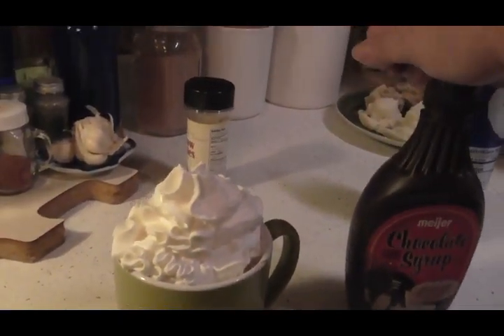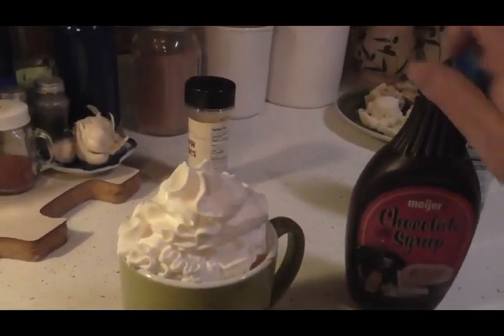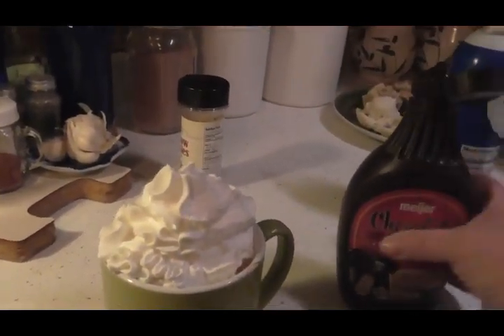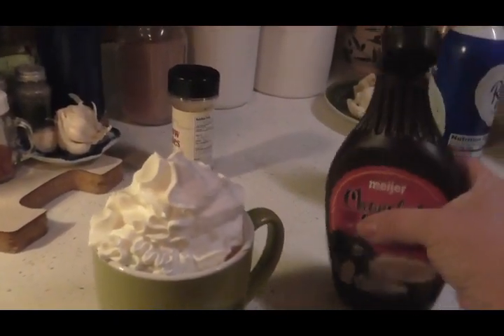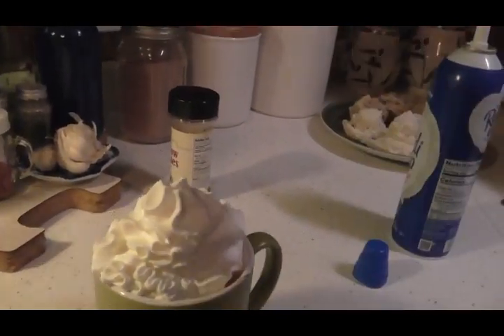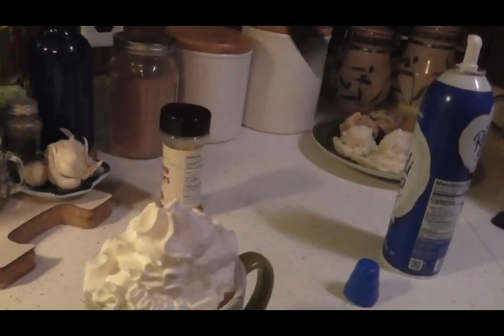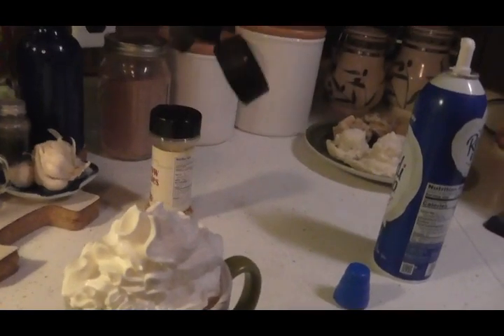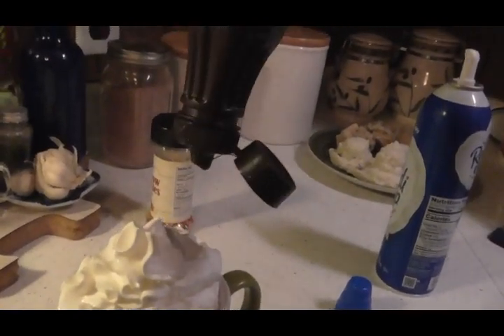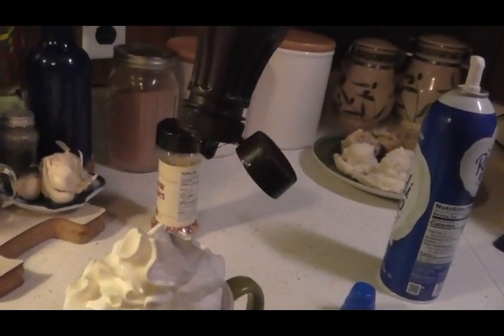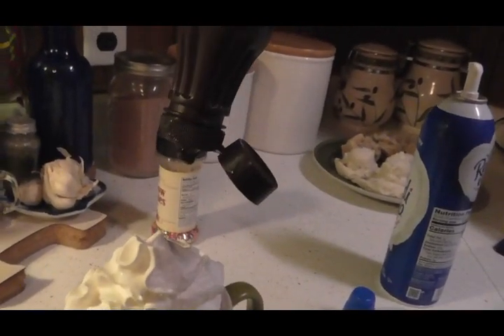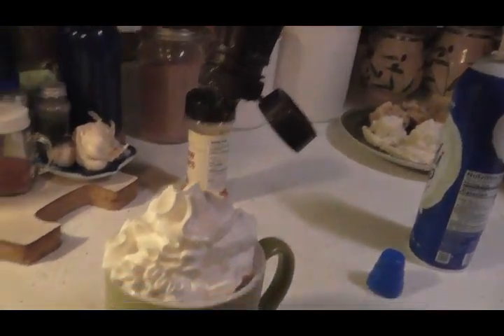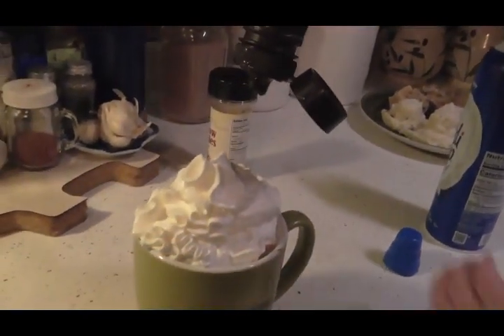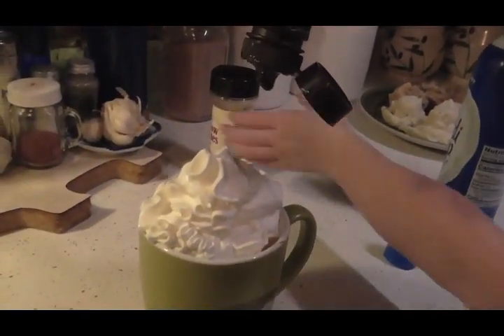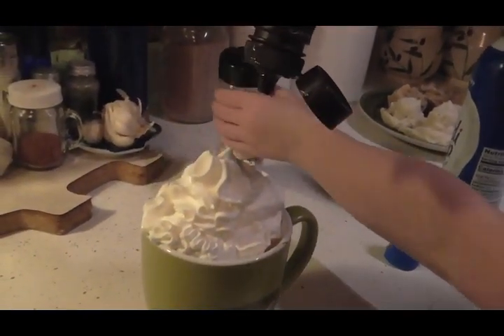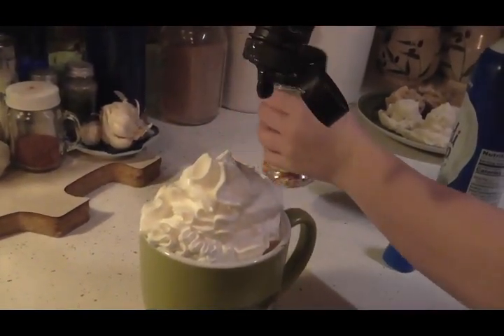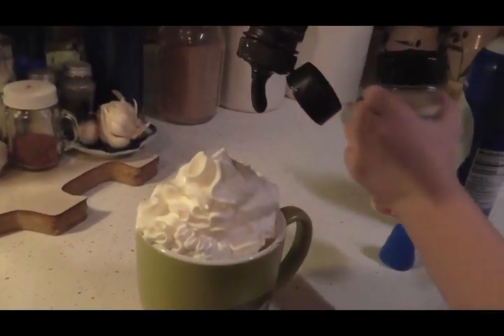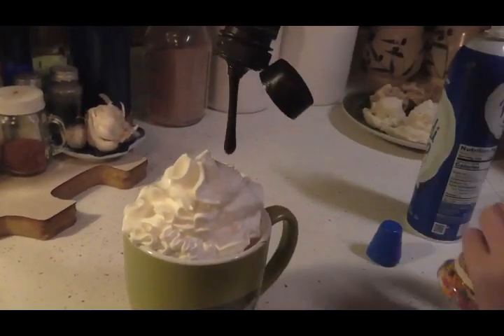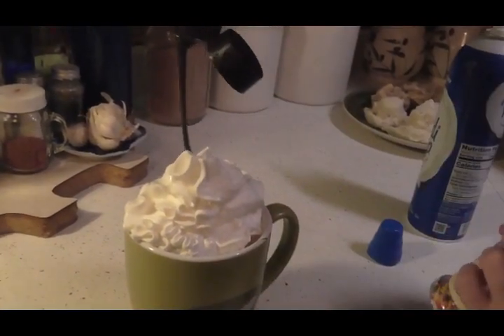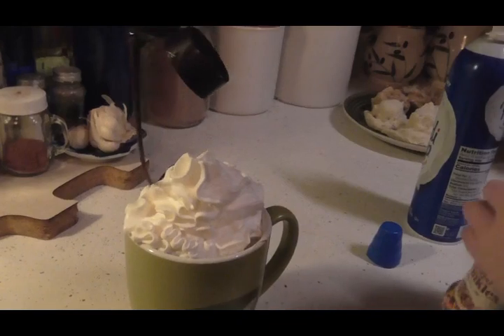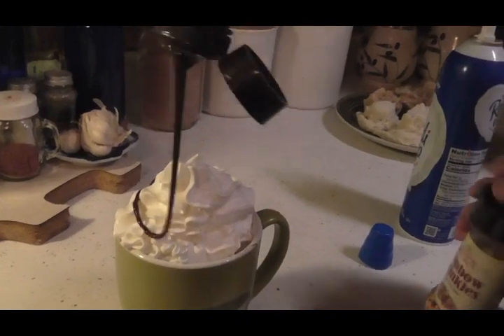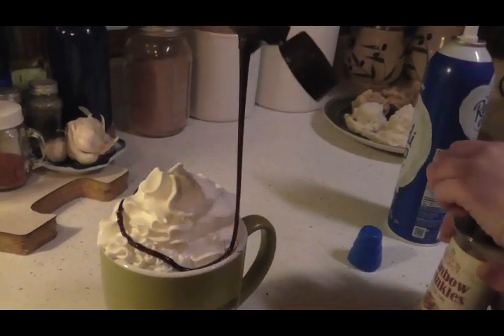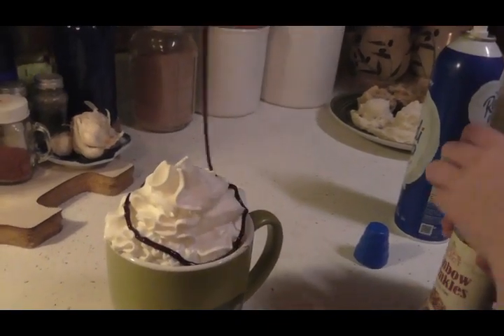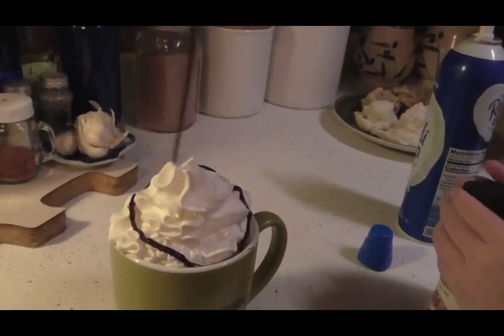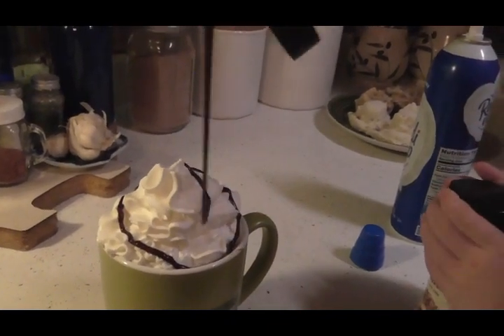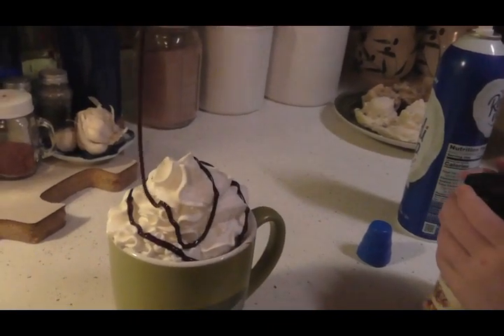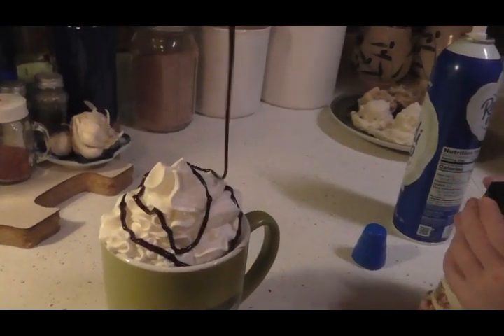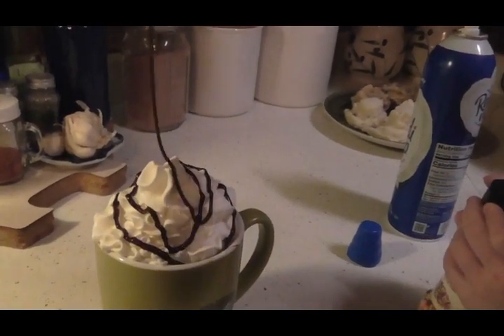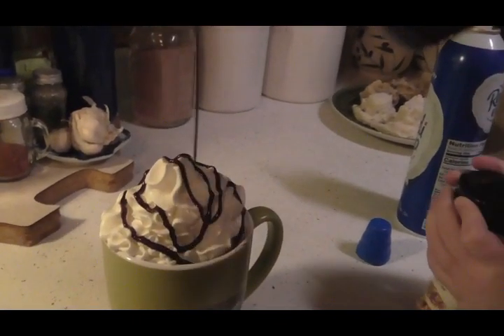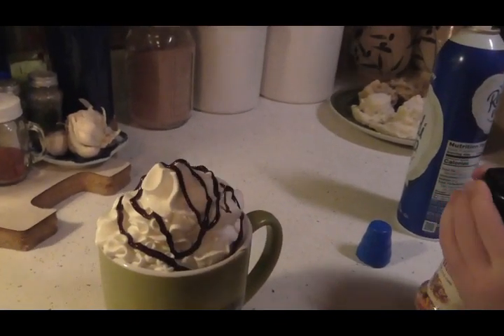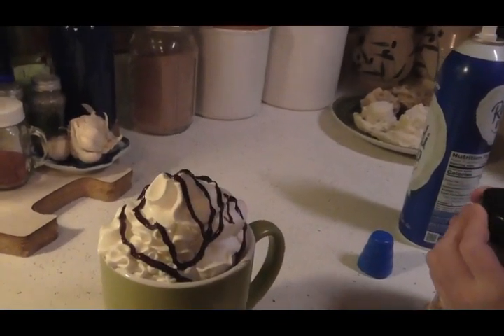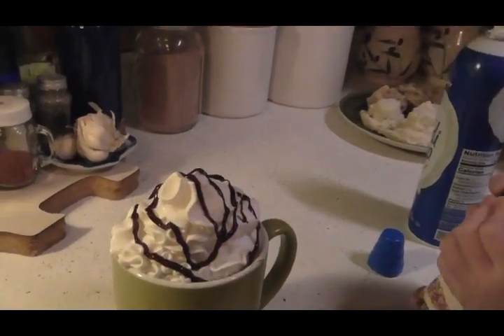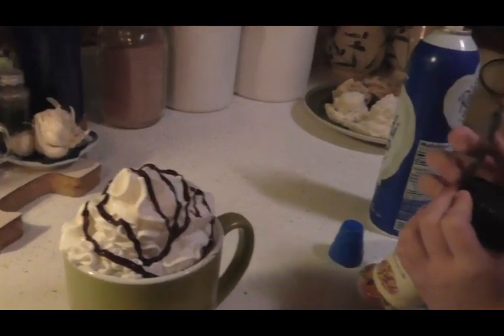Now we've got our chocolate sauce. We're going to put a little bit of that on here. Look at there, look at there. Alright, that's good.